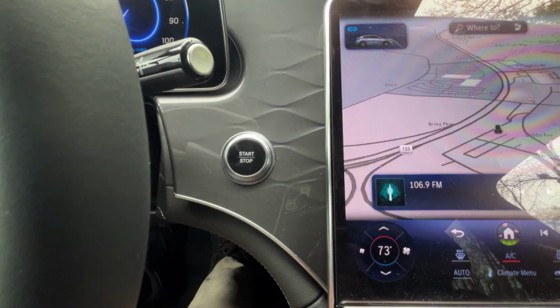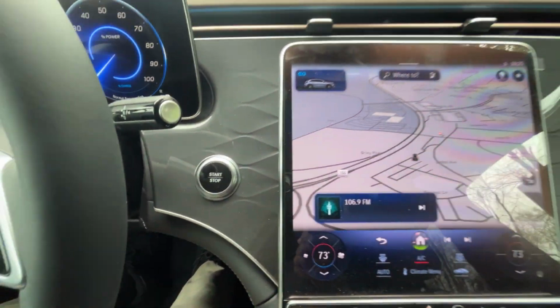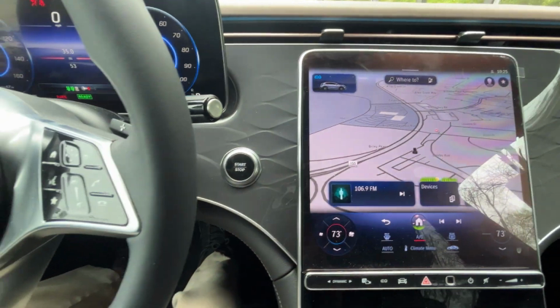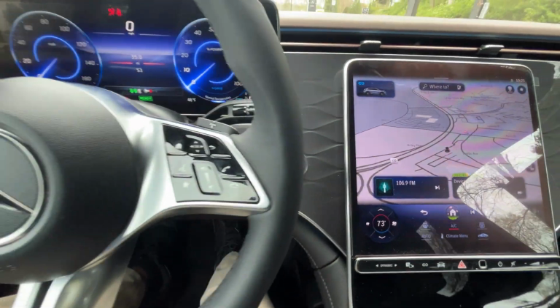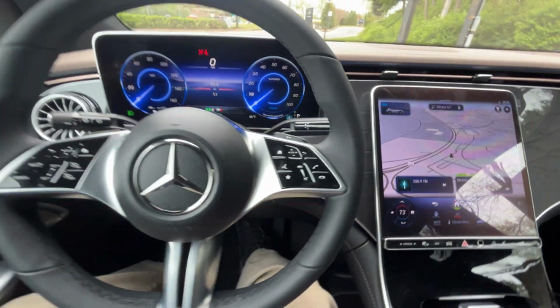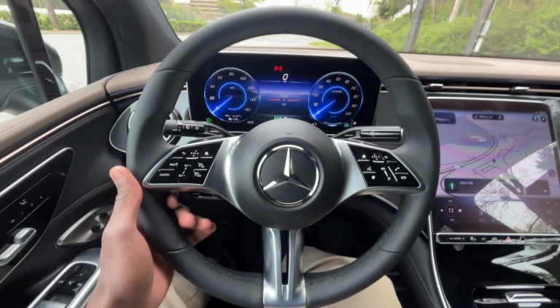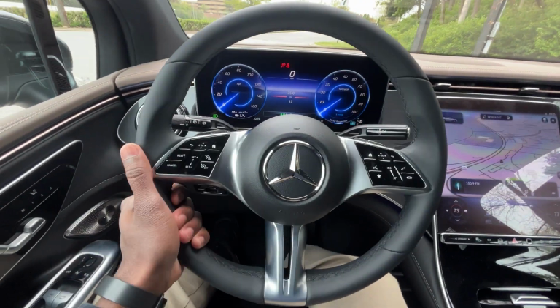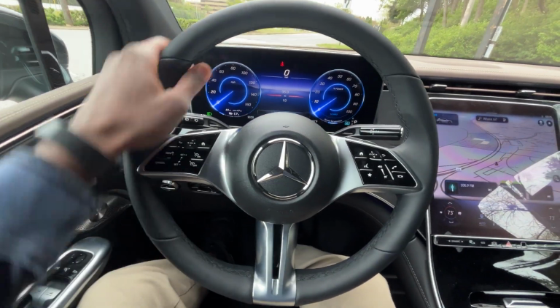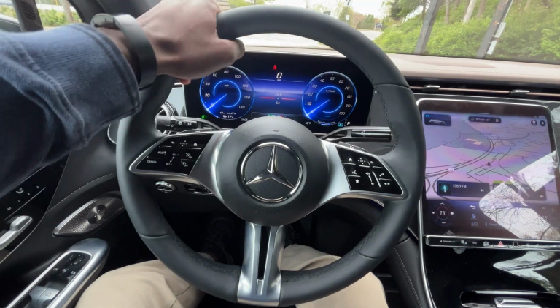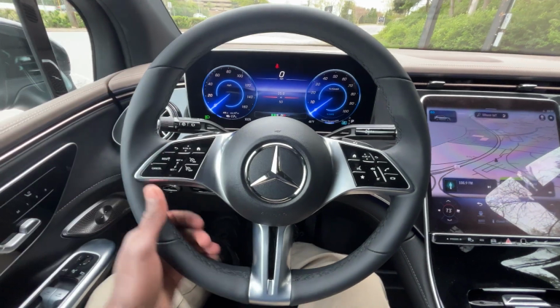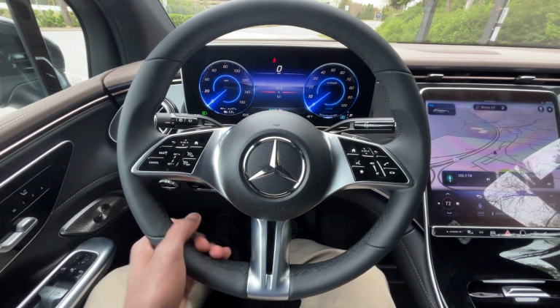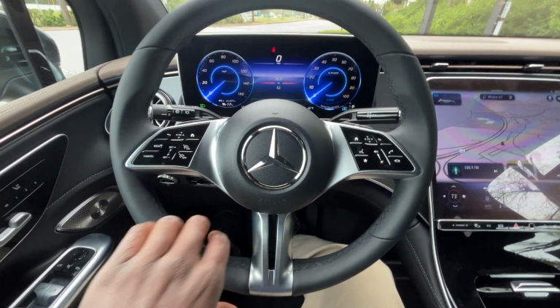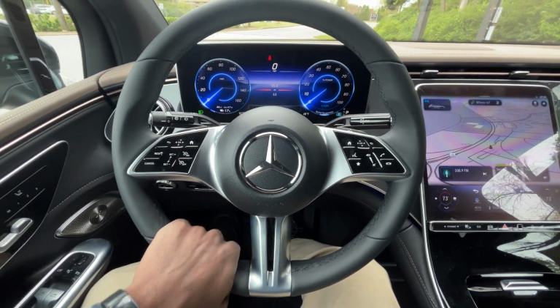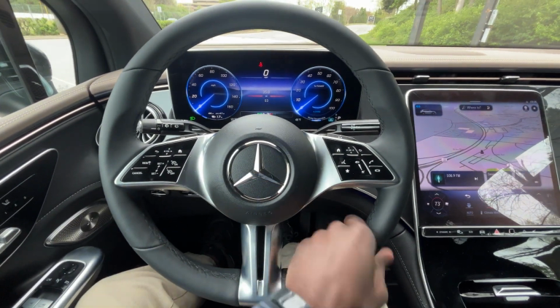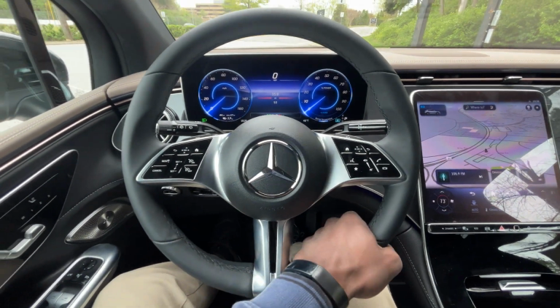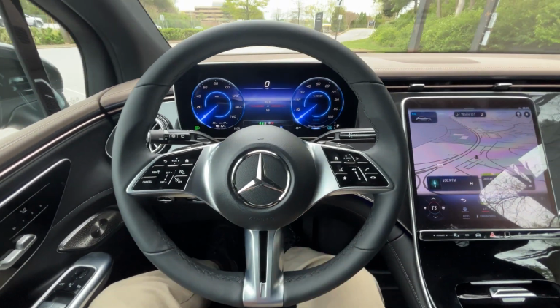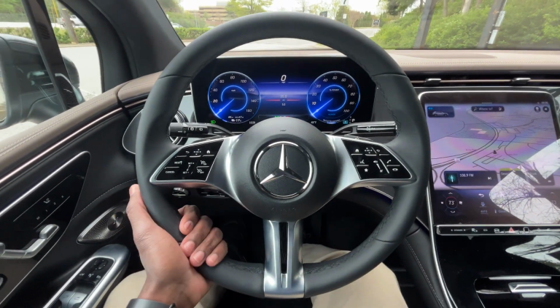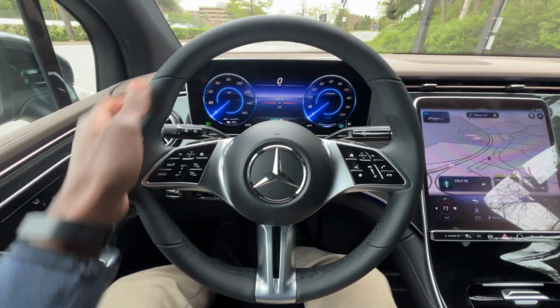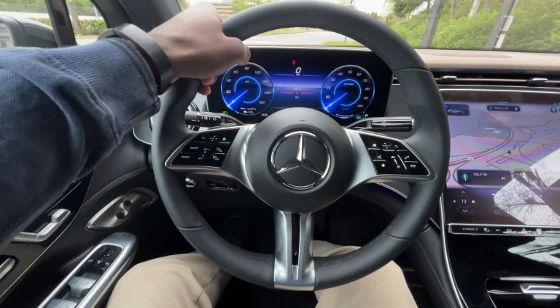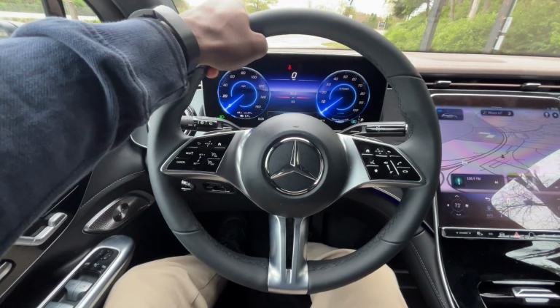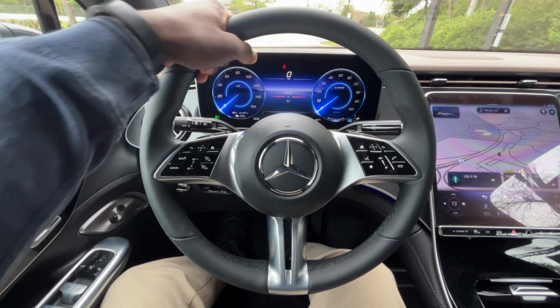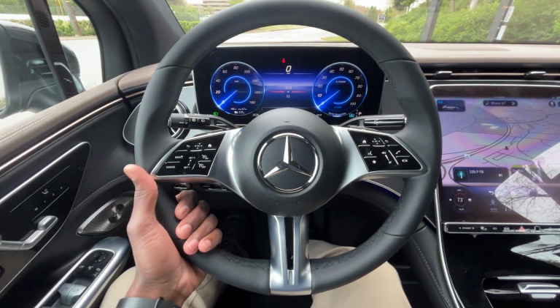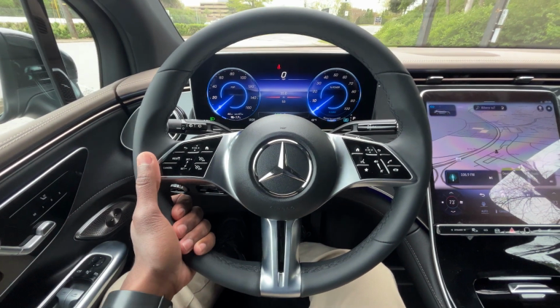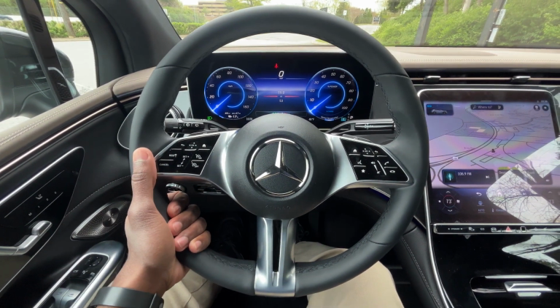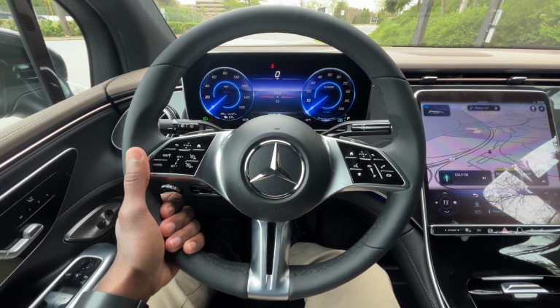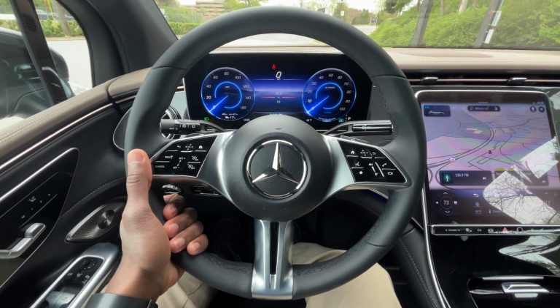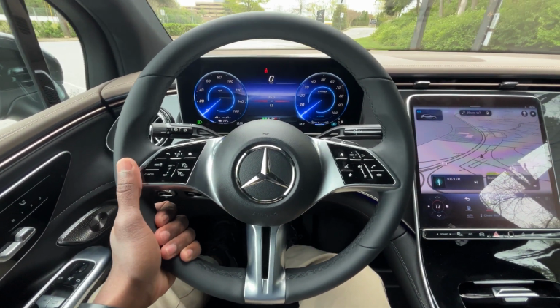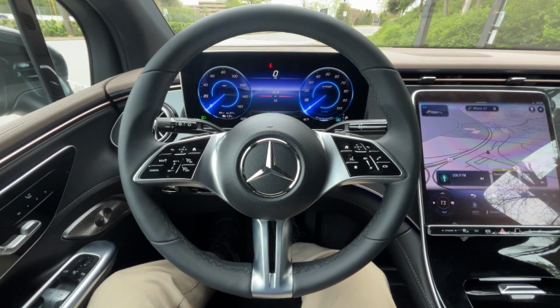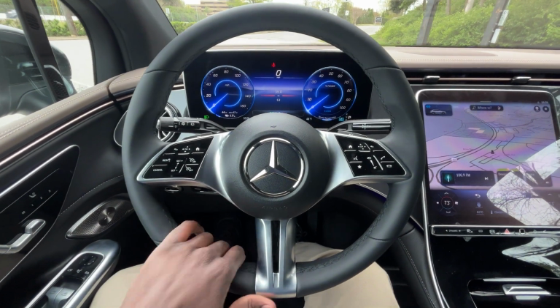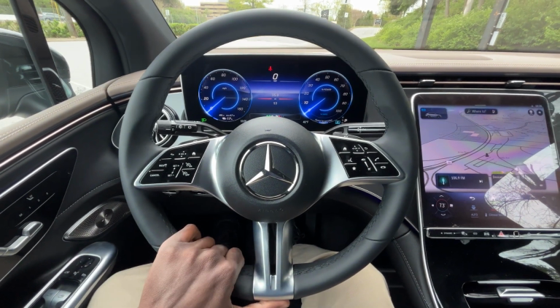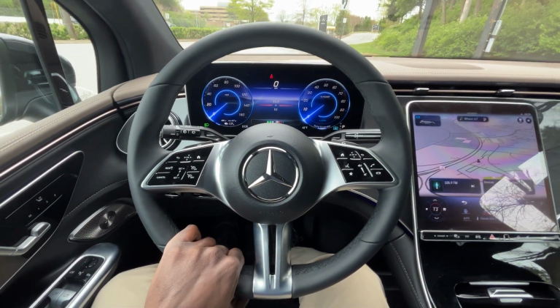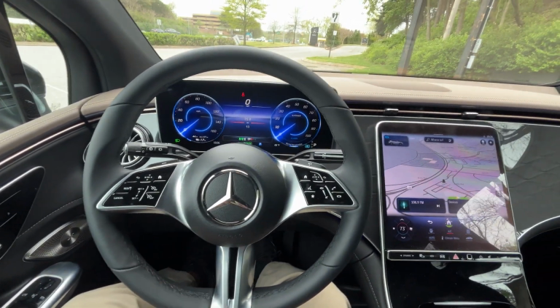Push button start is right there. The leather-wrapped steering wheel feels very nice — not overly padded, but it definitely feels more sporty than the other electric Mercedes-Benz vehicles I've been in.